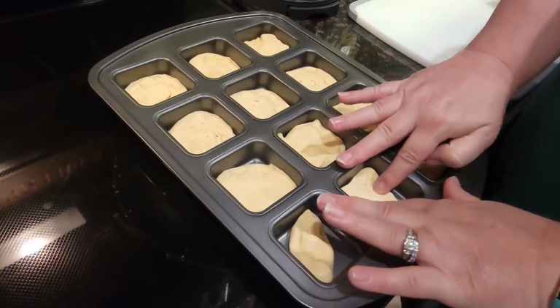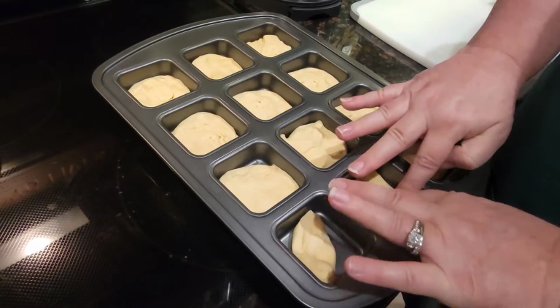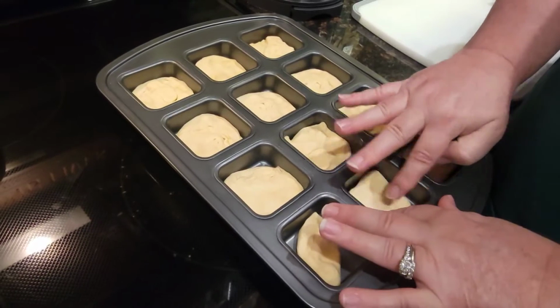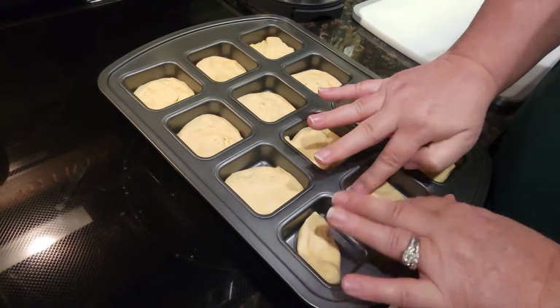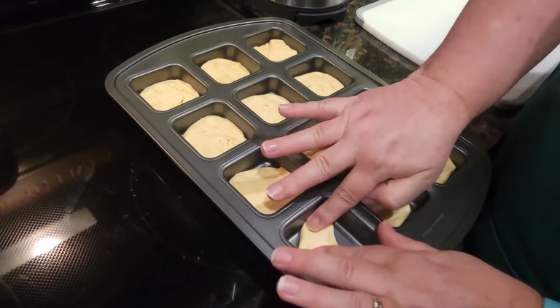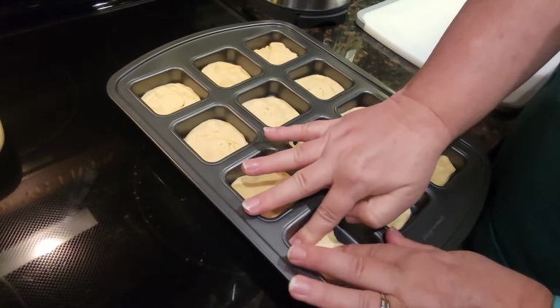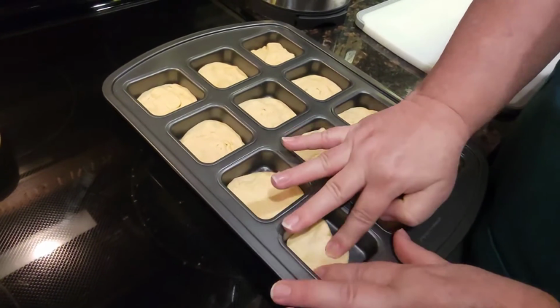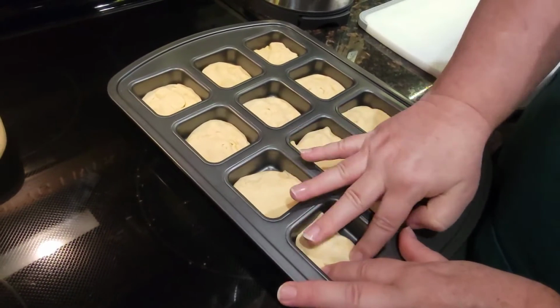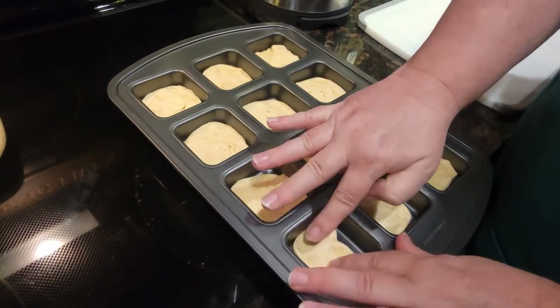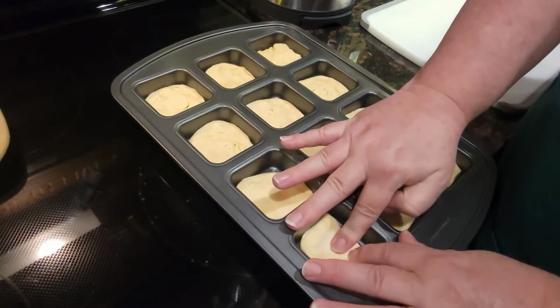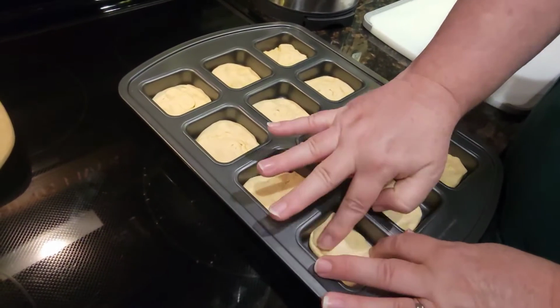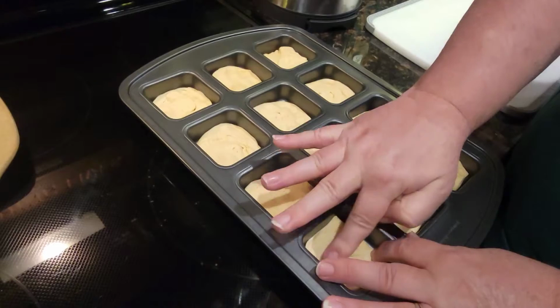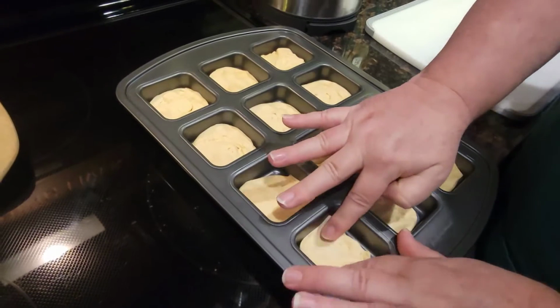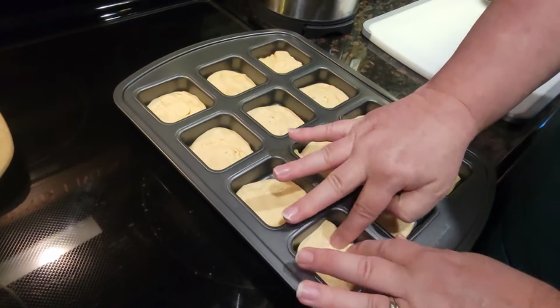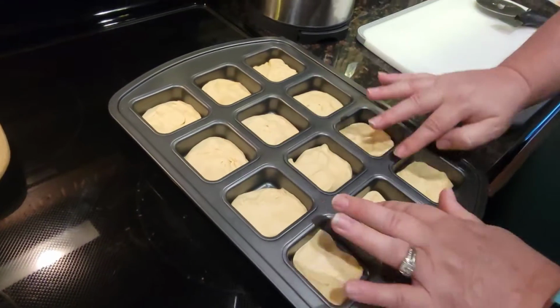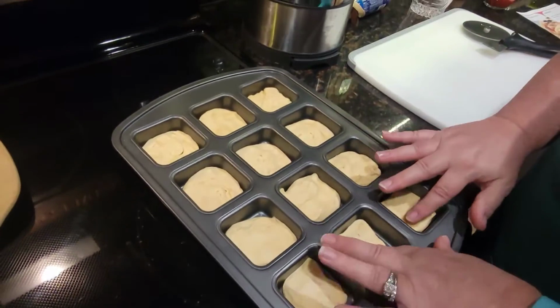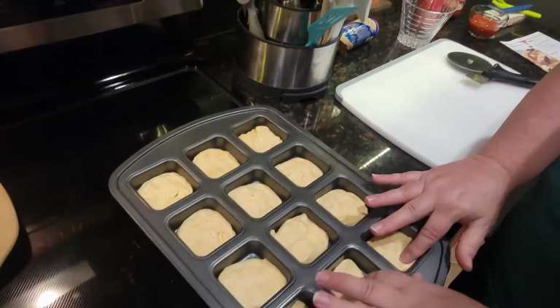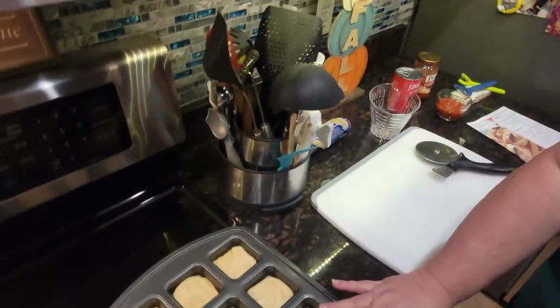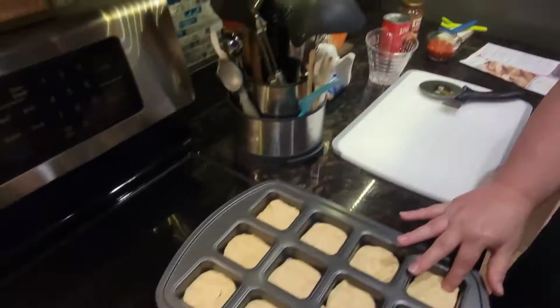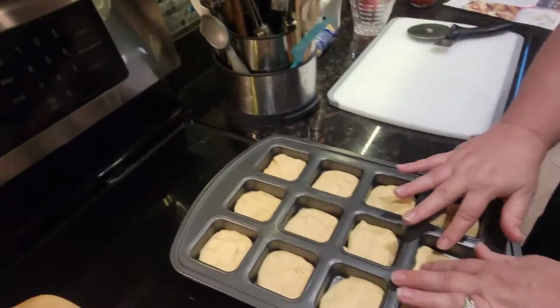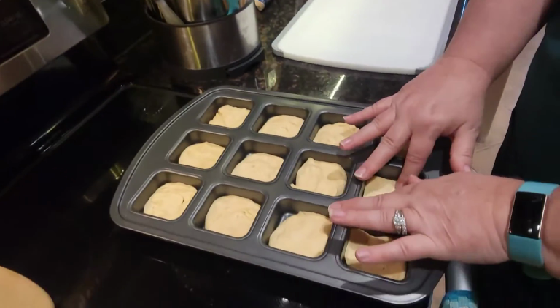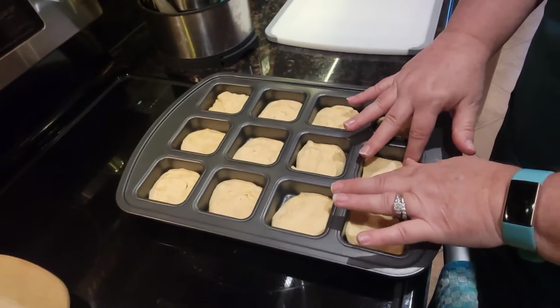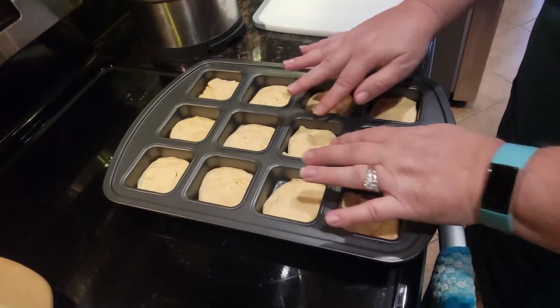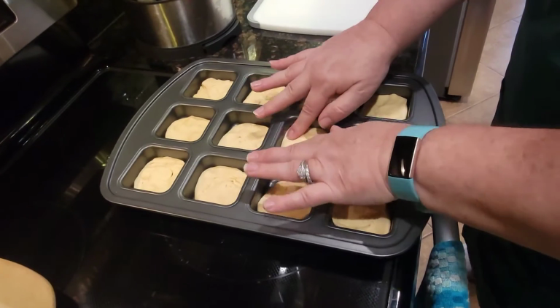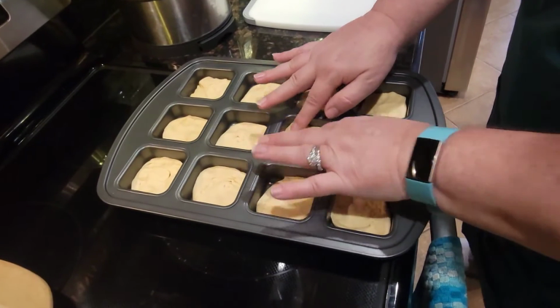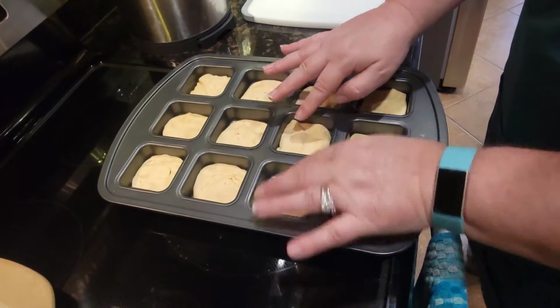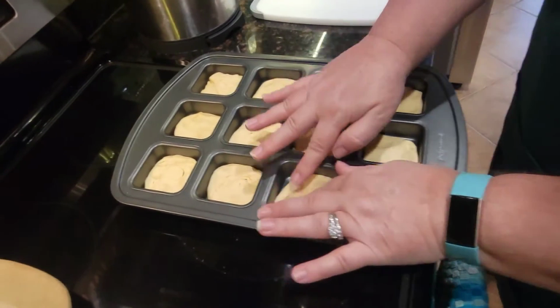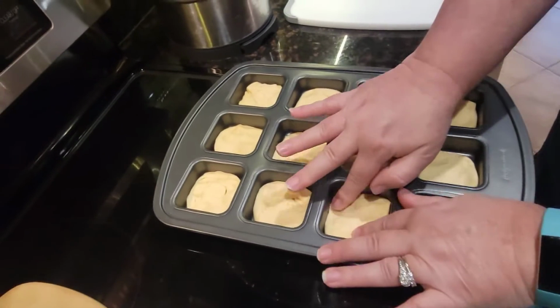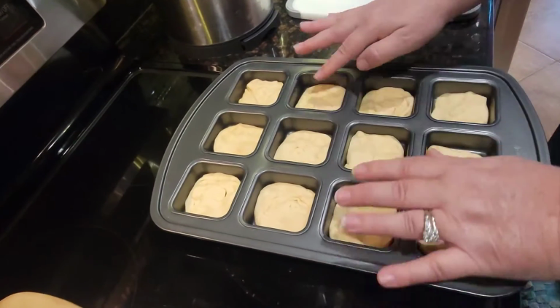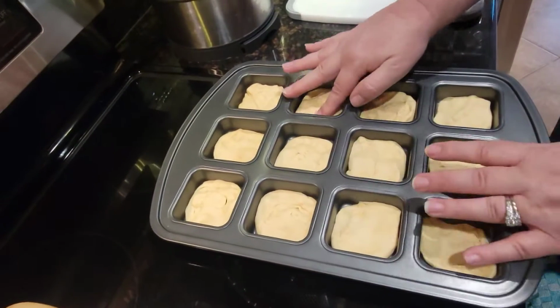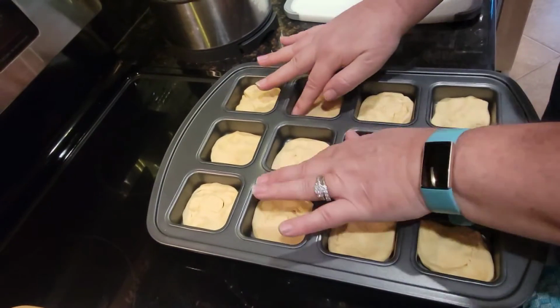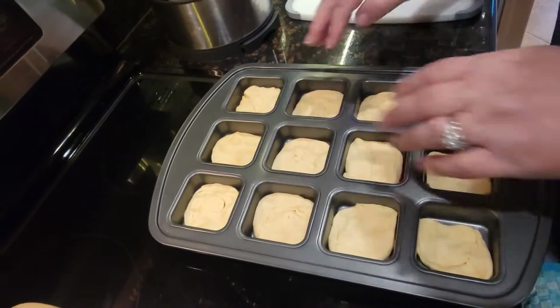Just want to cover that bottom. And then this is going in the oven — it says 400 for 8 to 10 minutes. Our oven is like nuclear, y'all, so we're going to do 375.